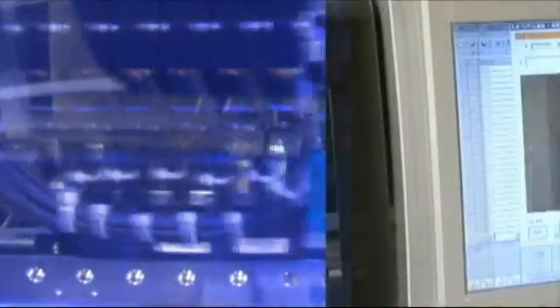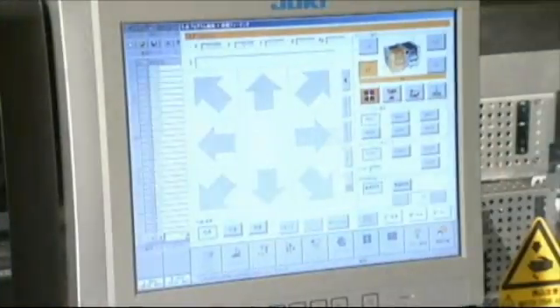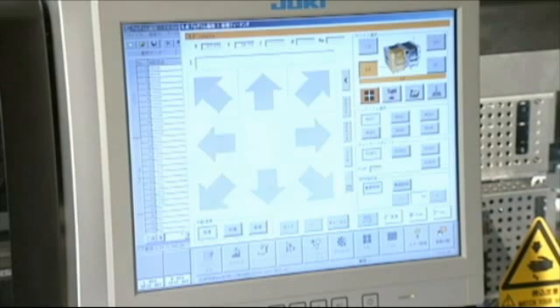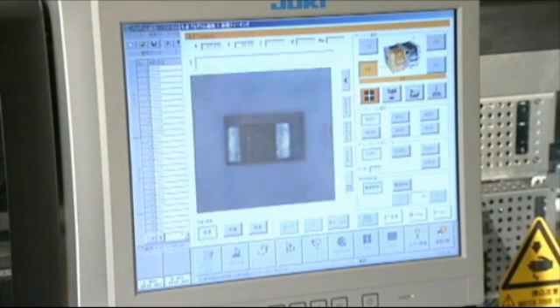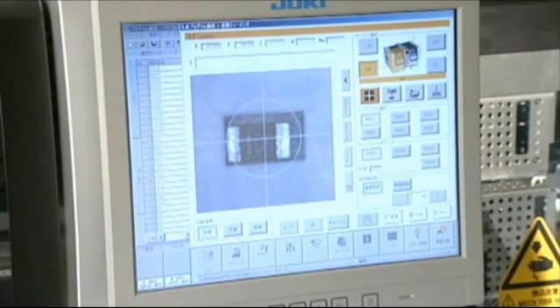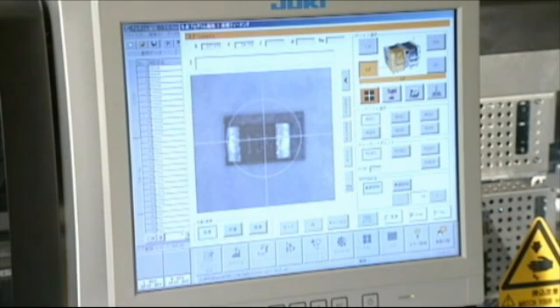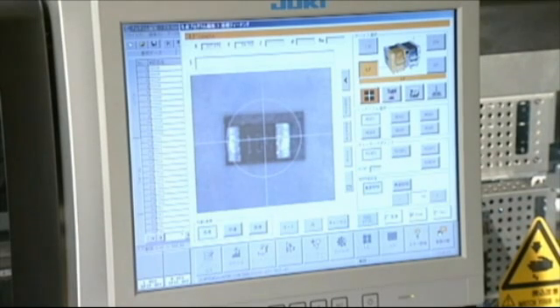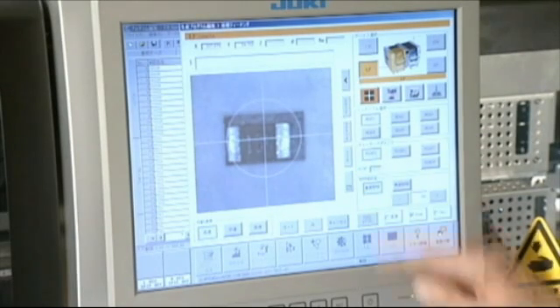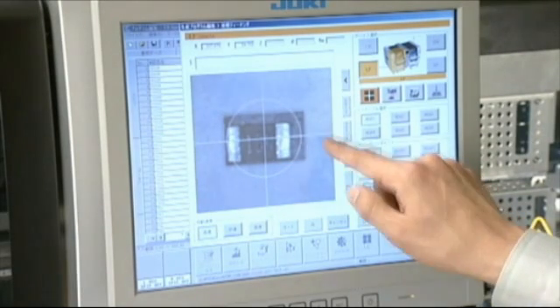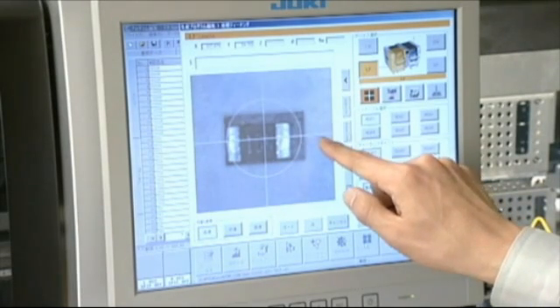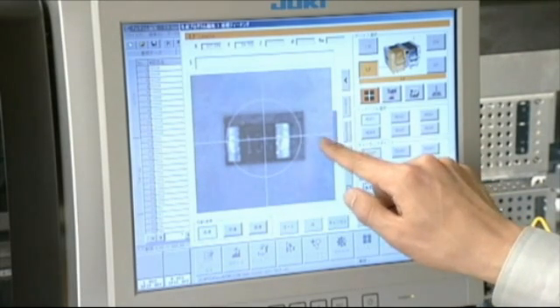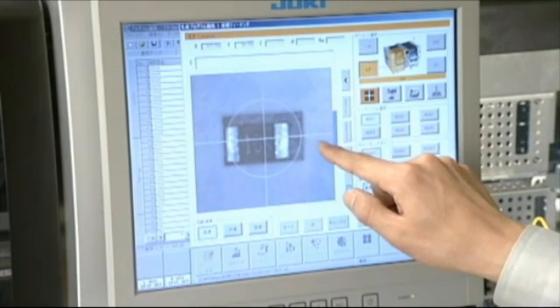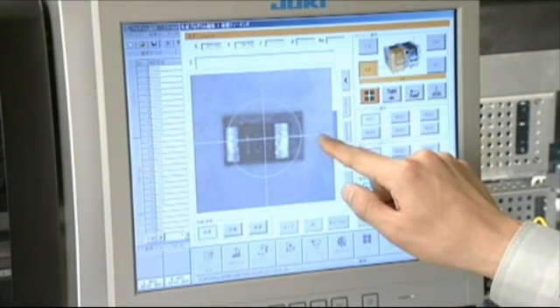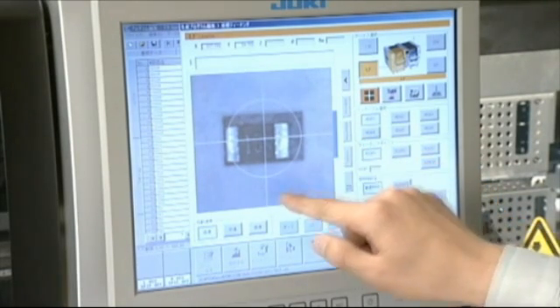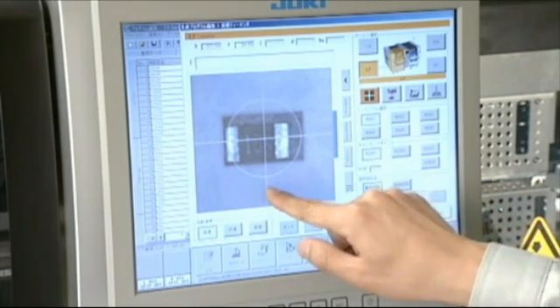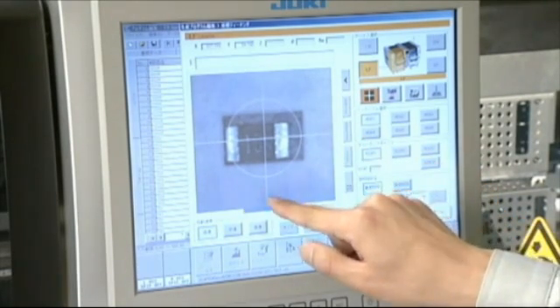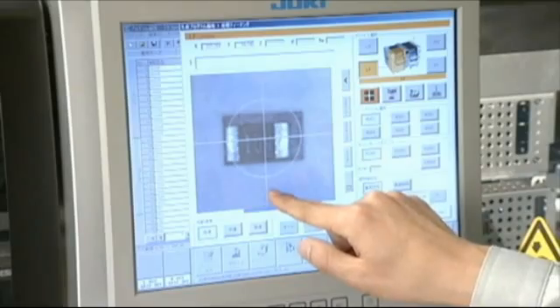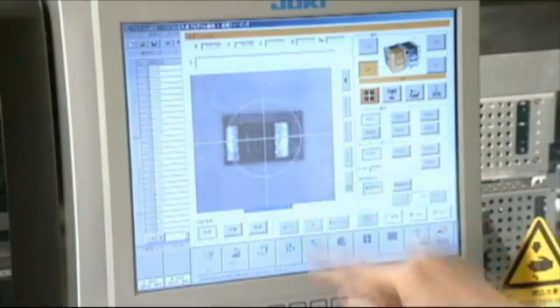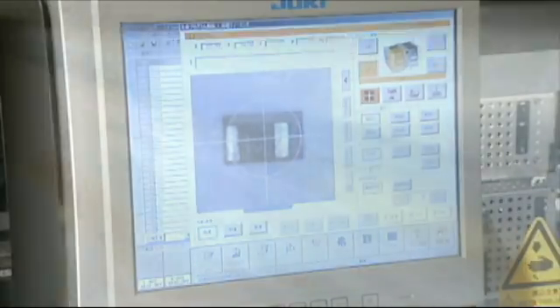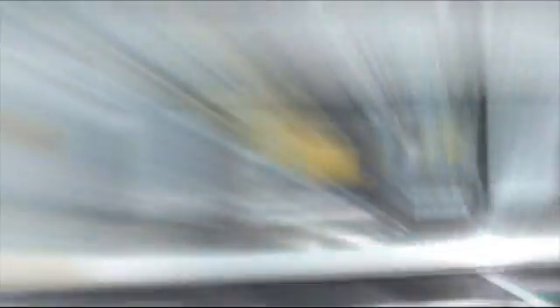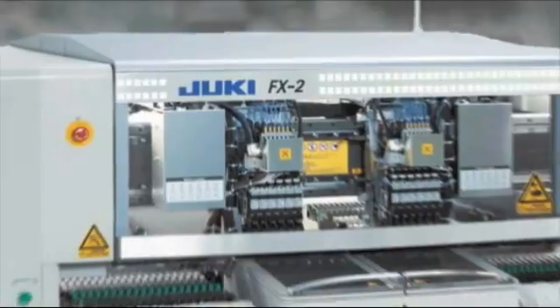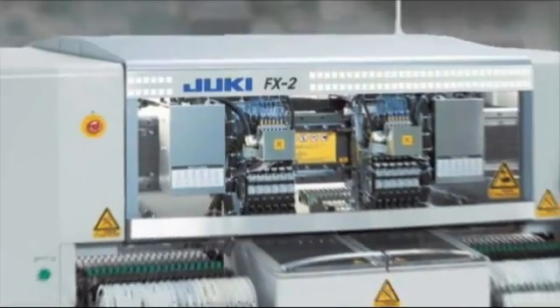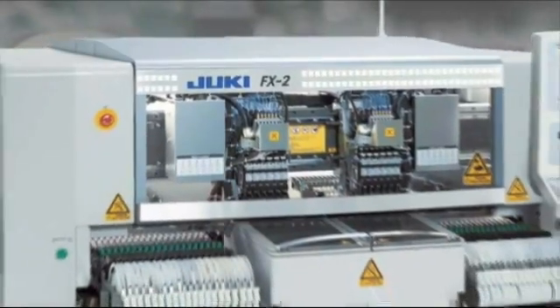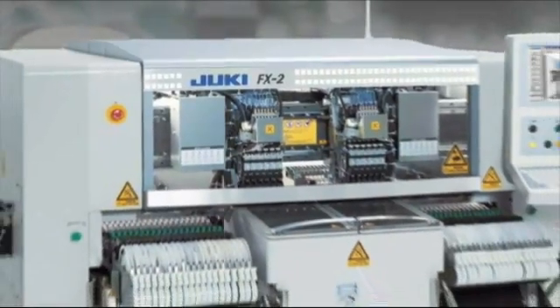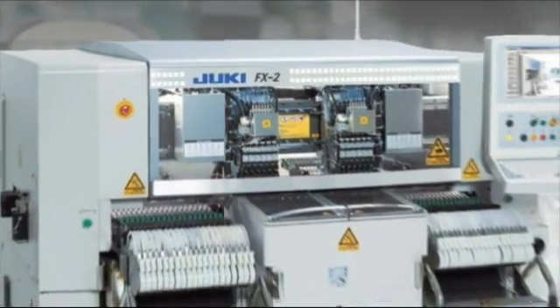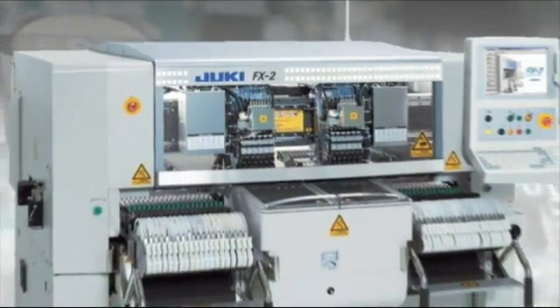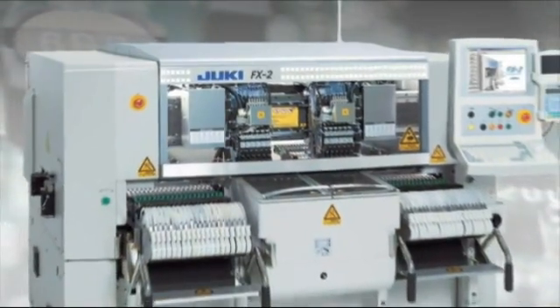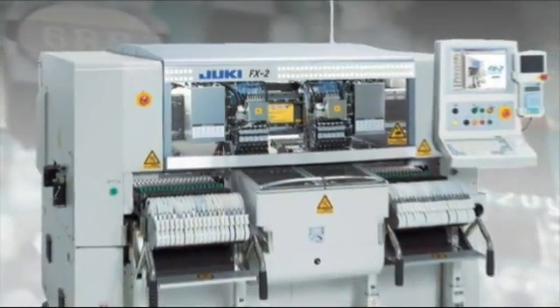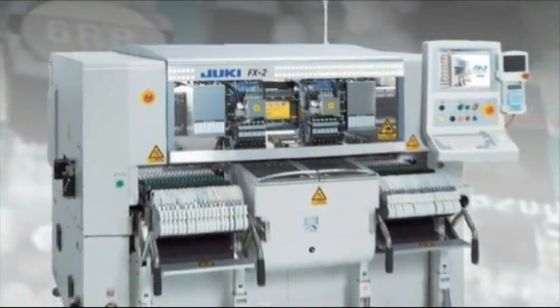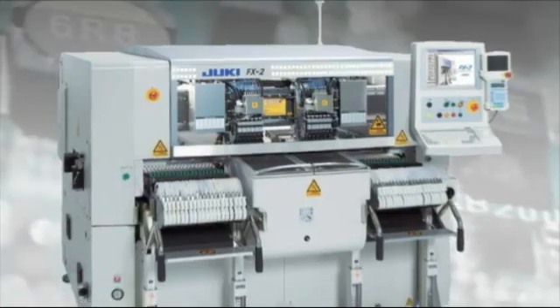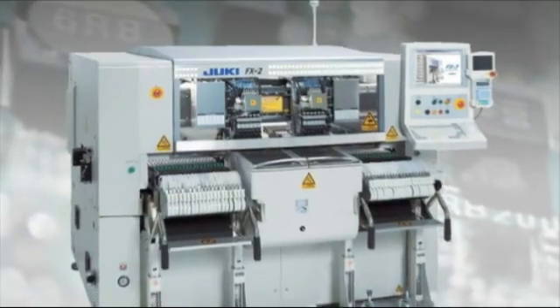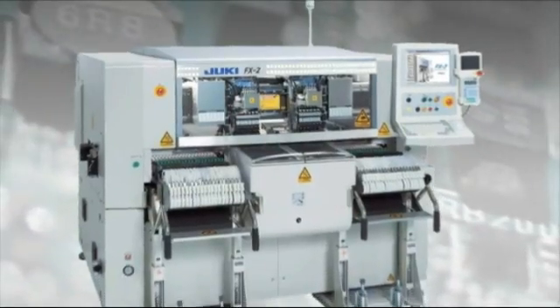Easy-to-use features such as automatic component measurement and auto-pick teaching improve operation and further reduce downtime. The FX2 from Juki — a high-speed modular chip shooter that will increase your production capacity.